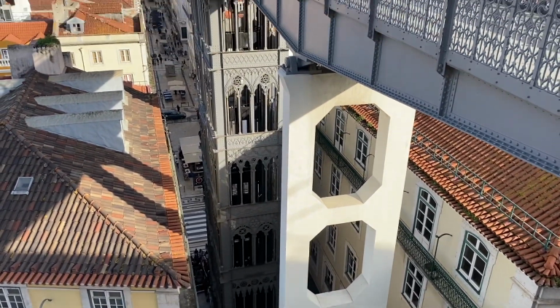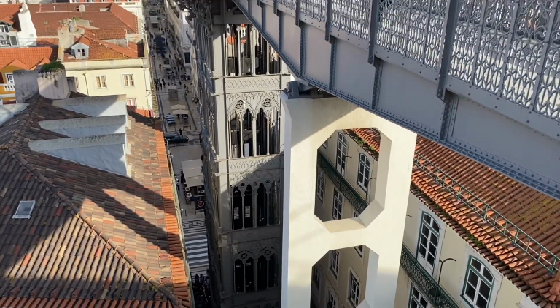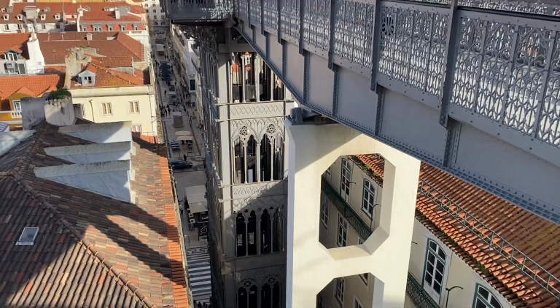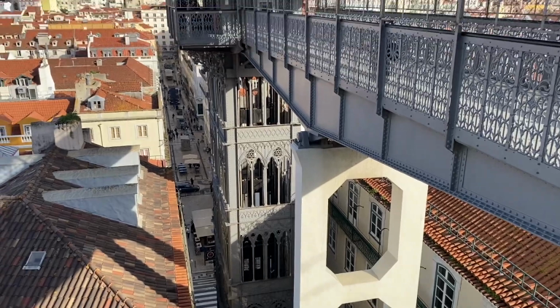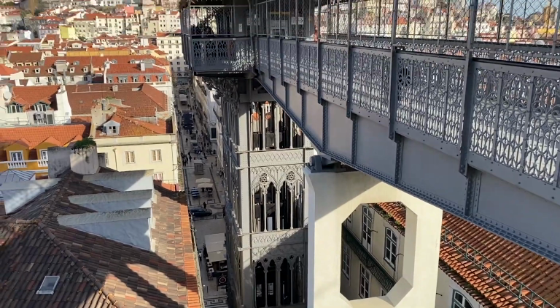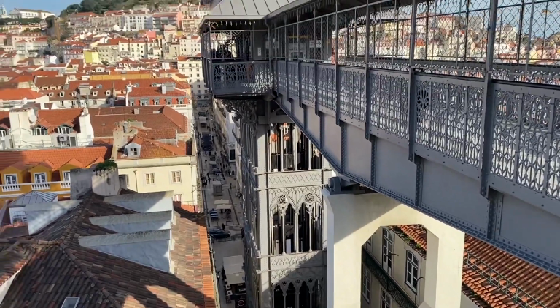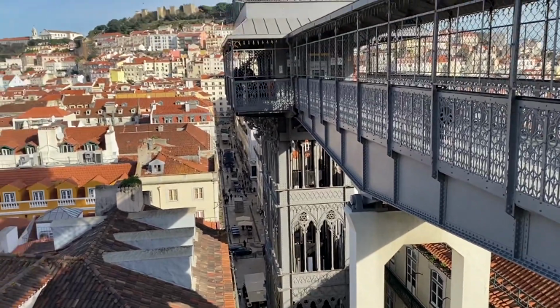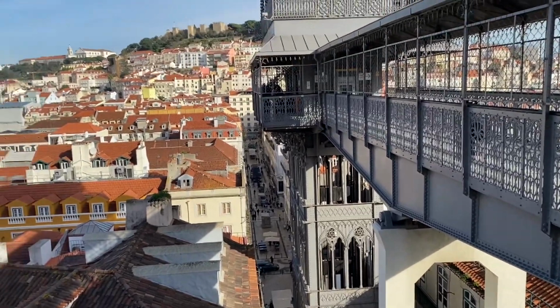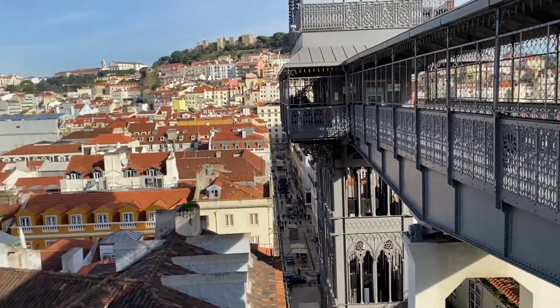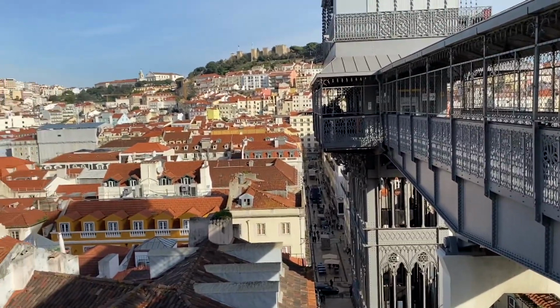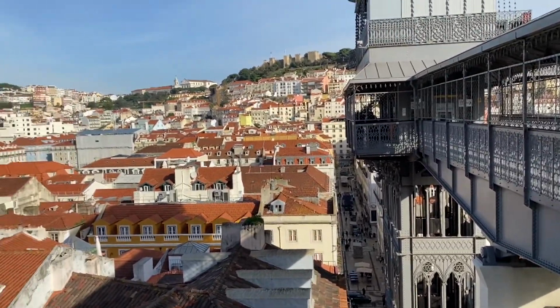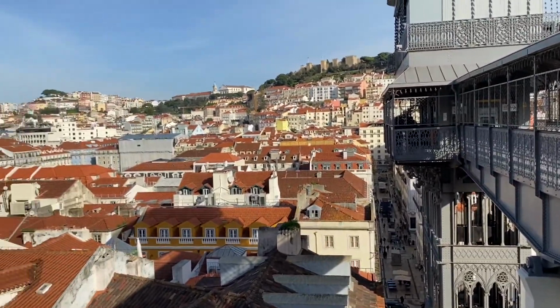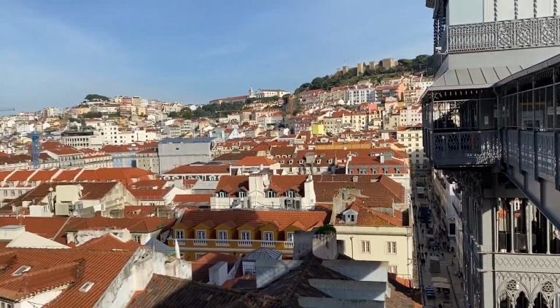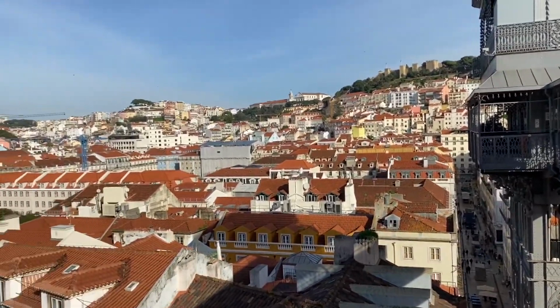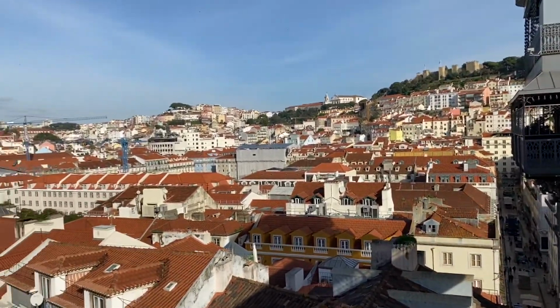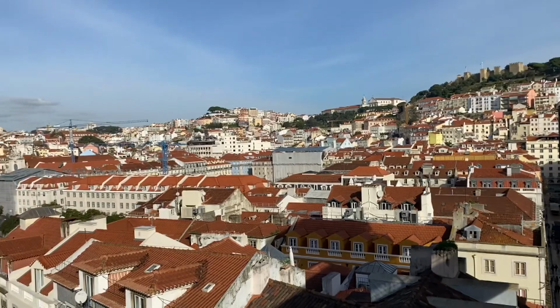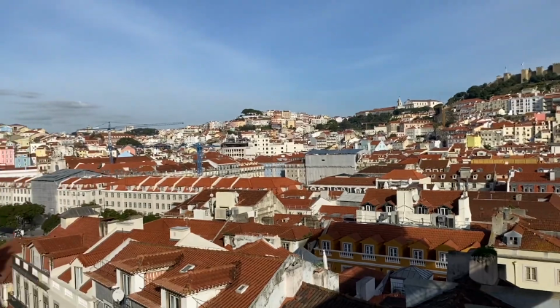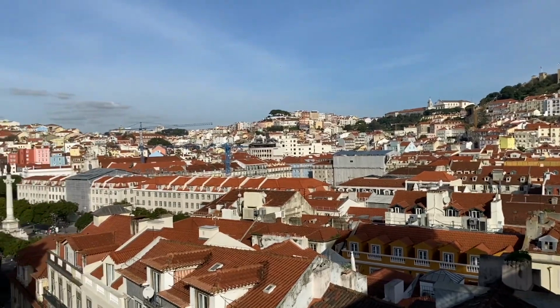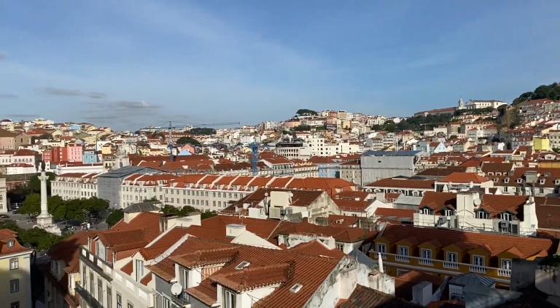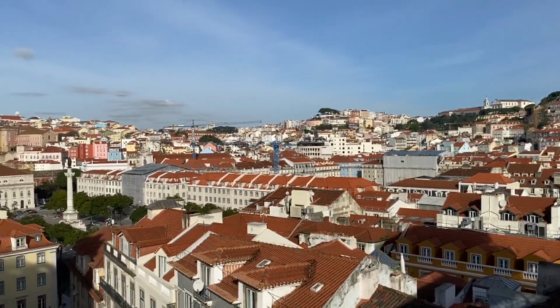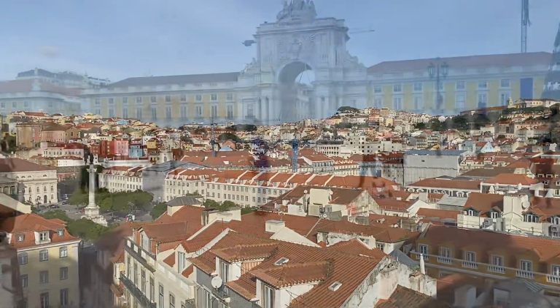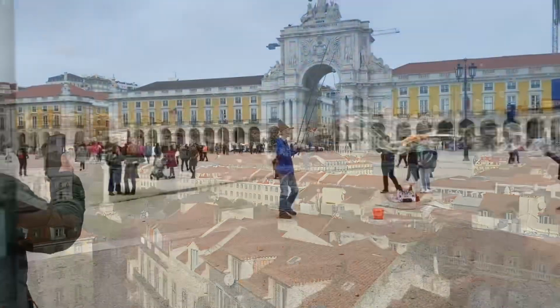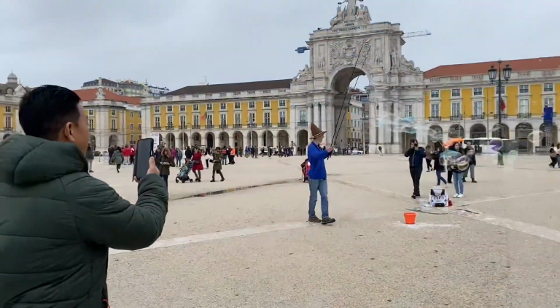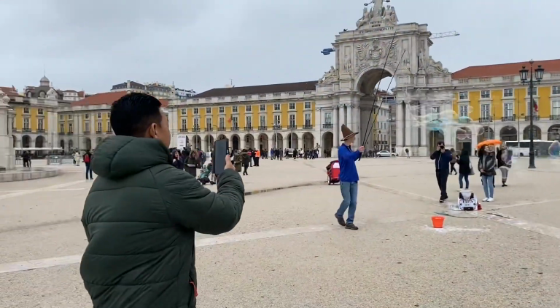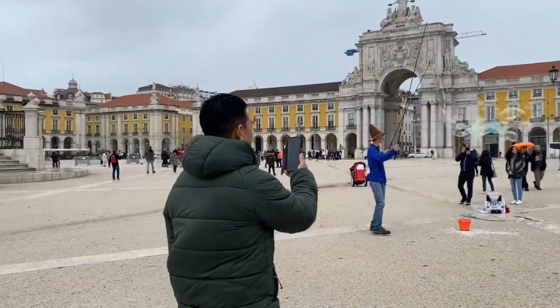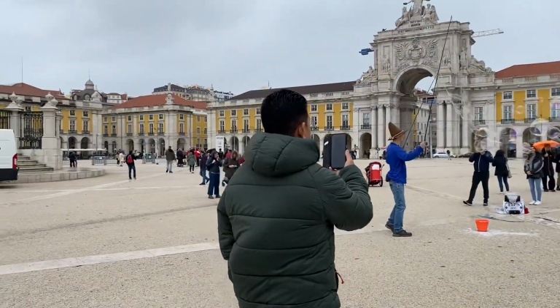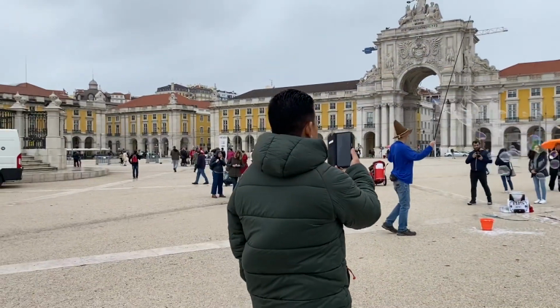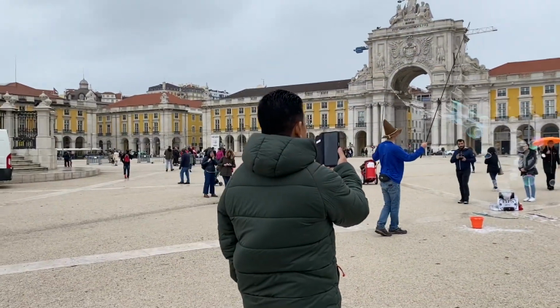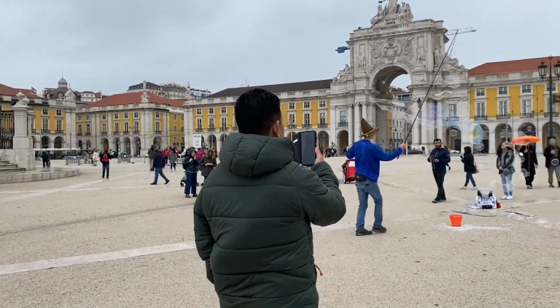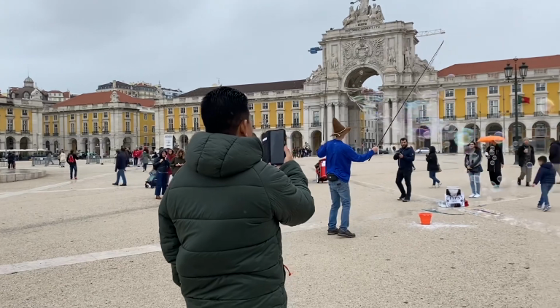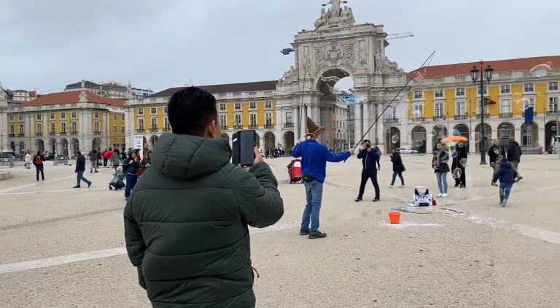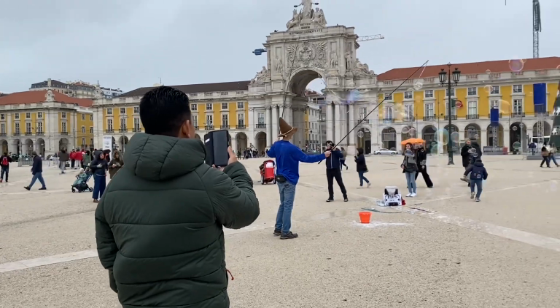Number three, go see the arc — the Augusta one. It is very popular and you can climb up it for a city view. We couldn't because we have a kid, but you can even see the bridge and the bridge view by the water.